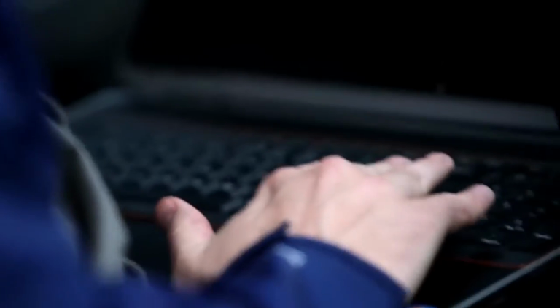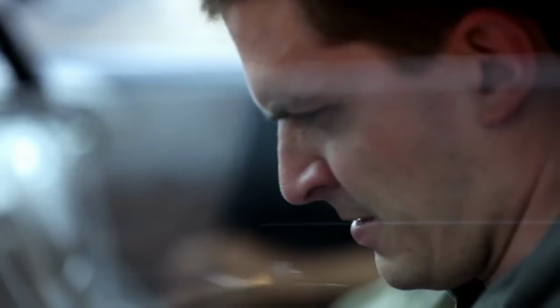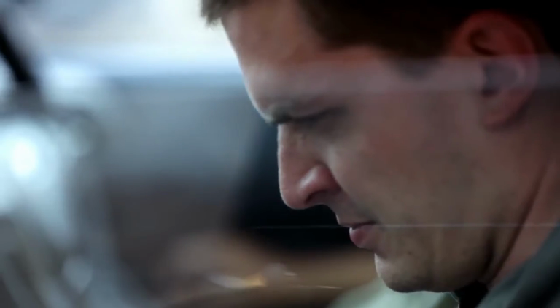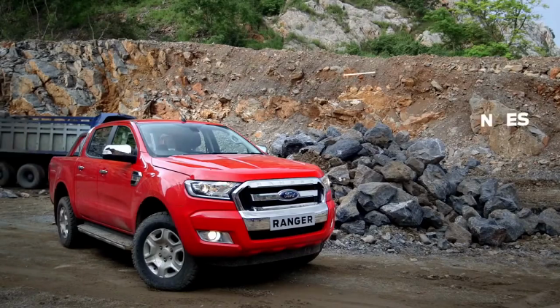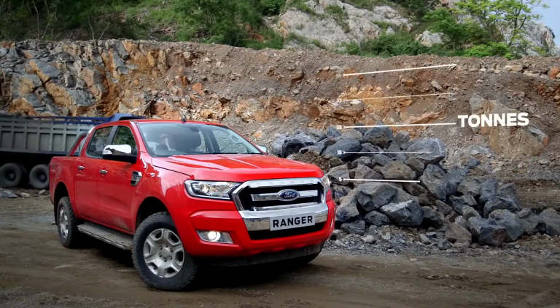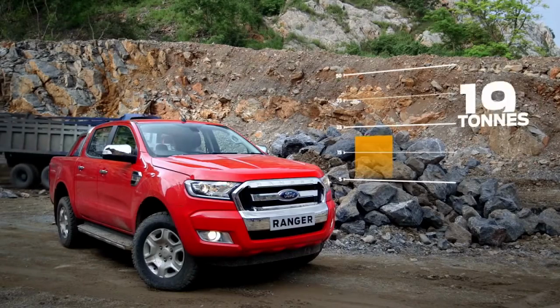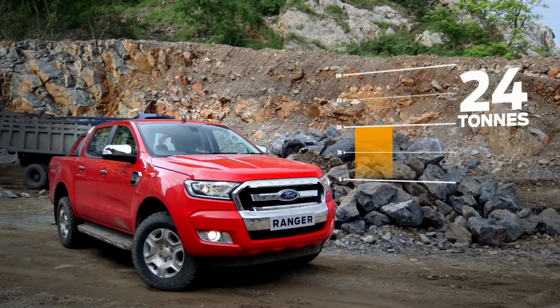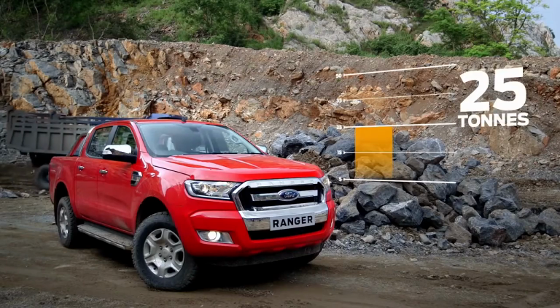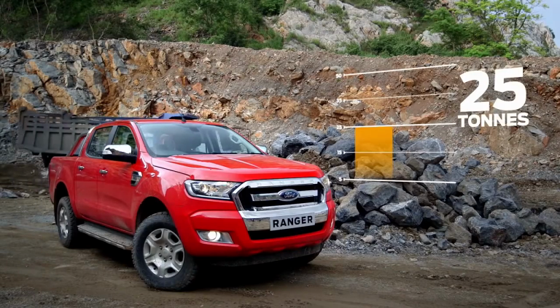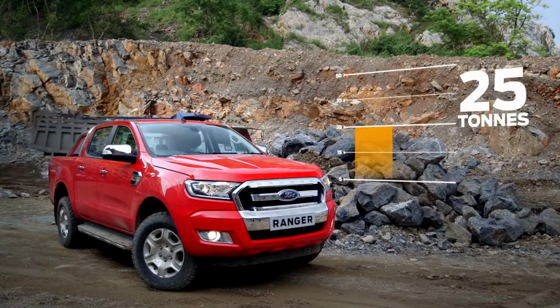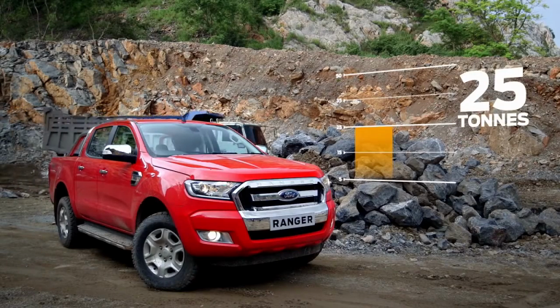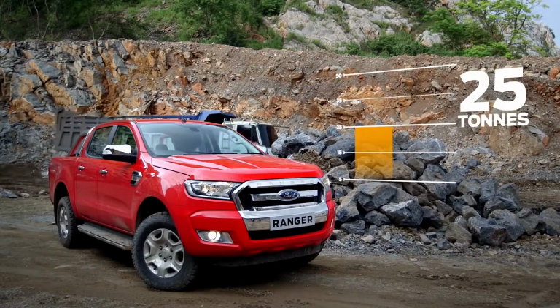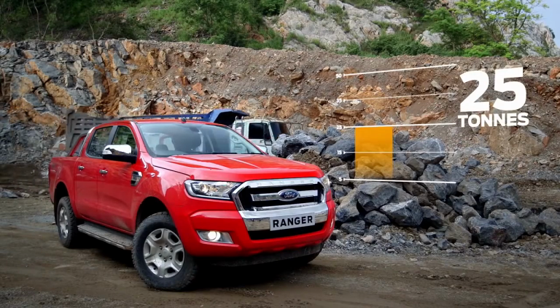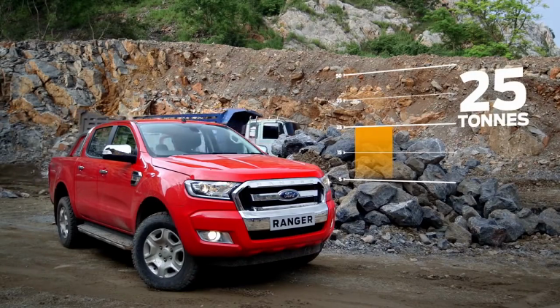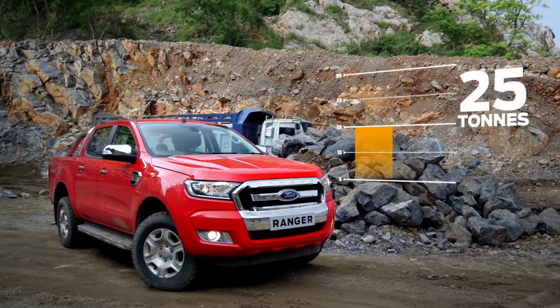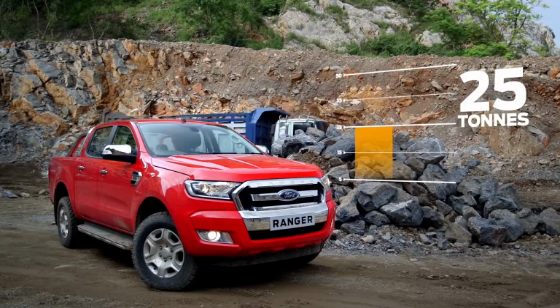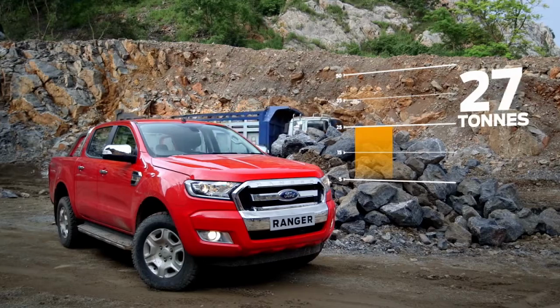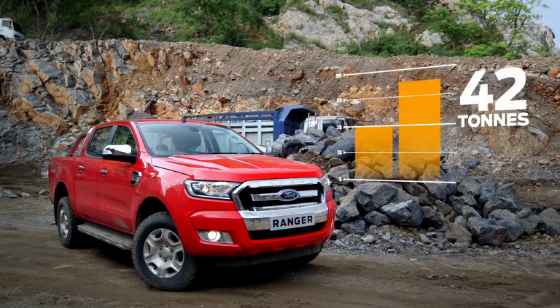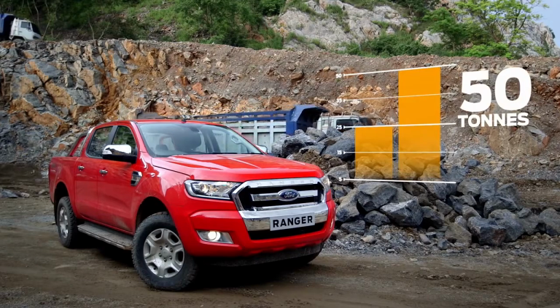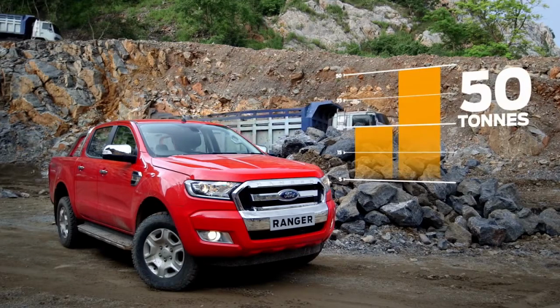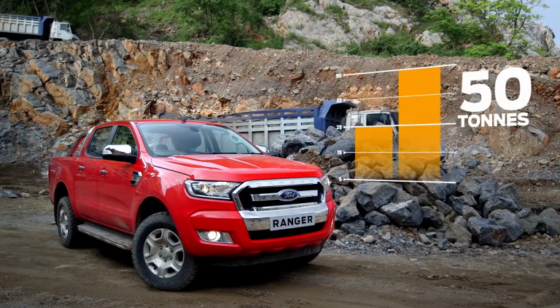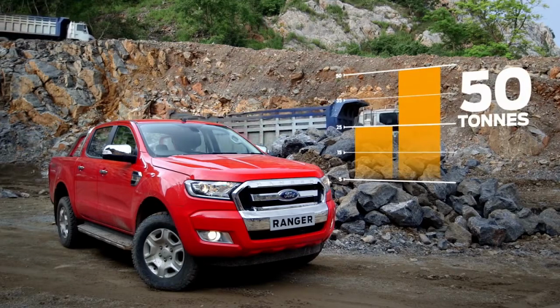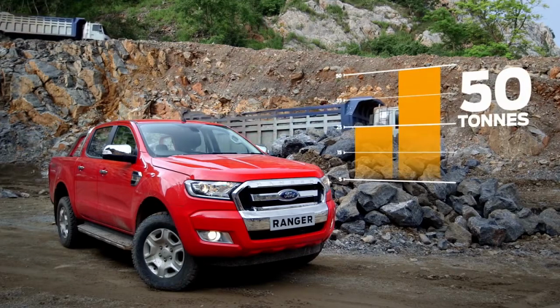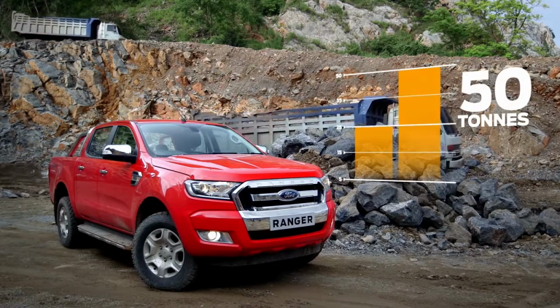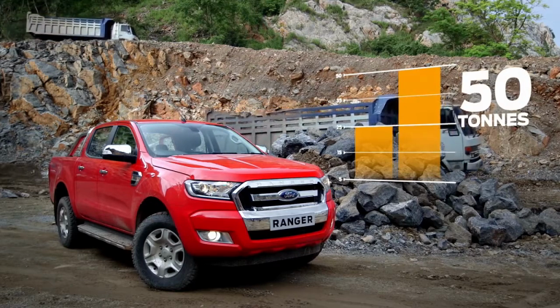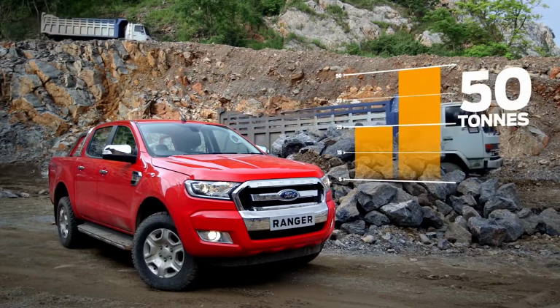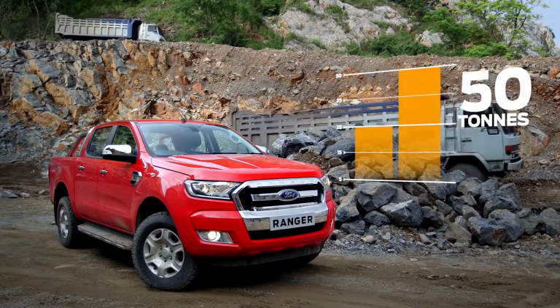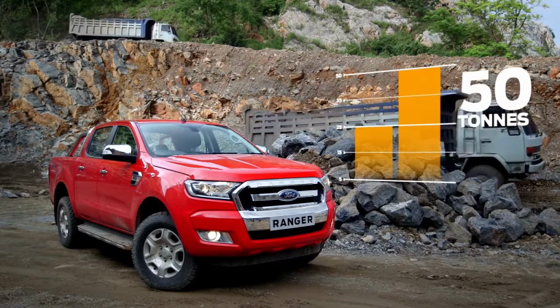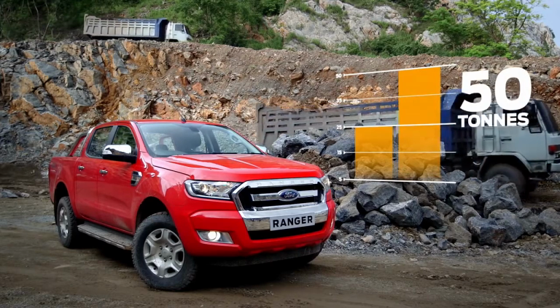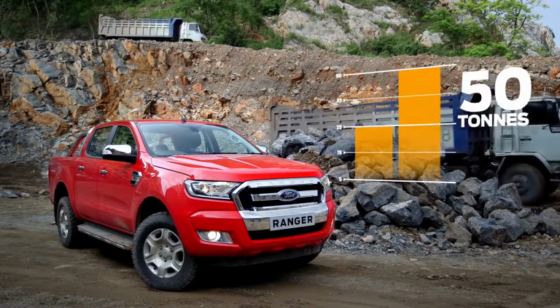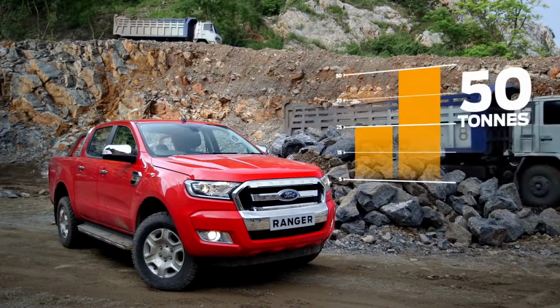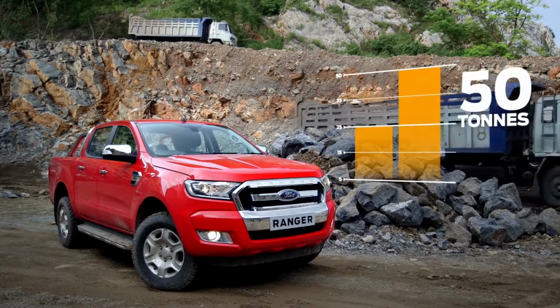At the end of the day, the engineers report that the Ranger's pulling power hauled twice as much rock as they anticipated. You think maybe the quarry's hiring?